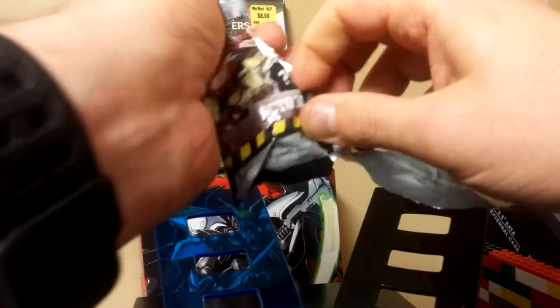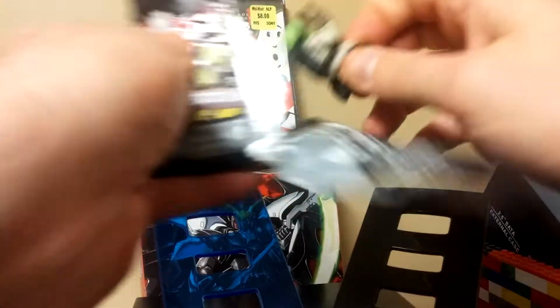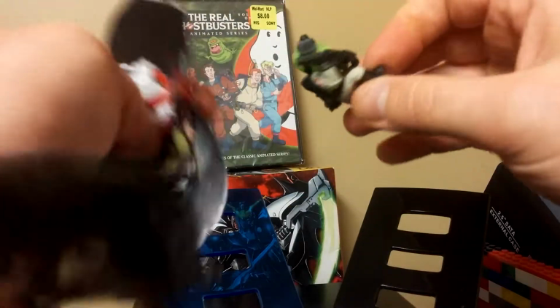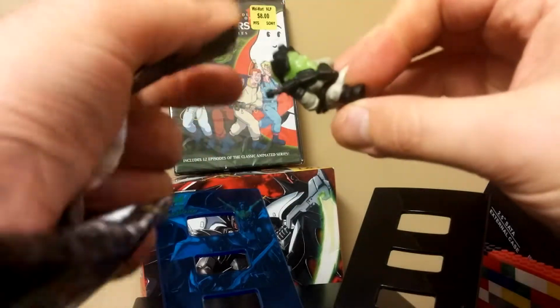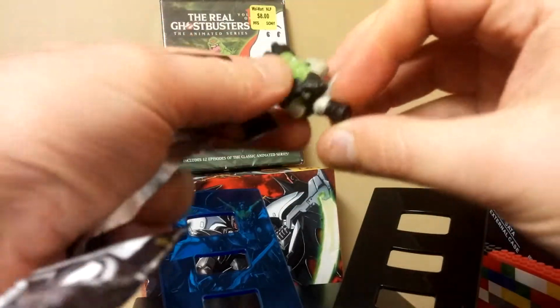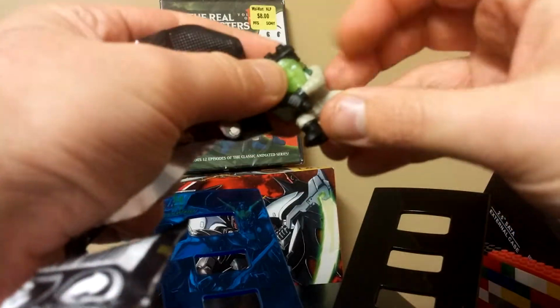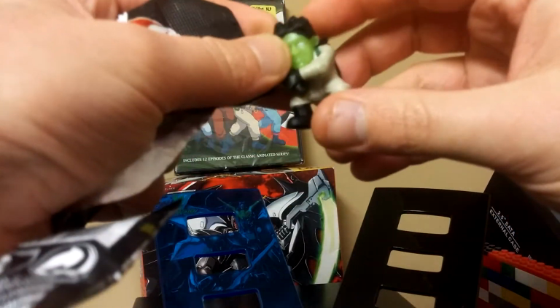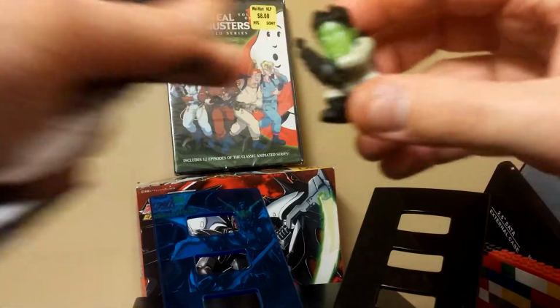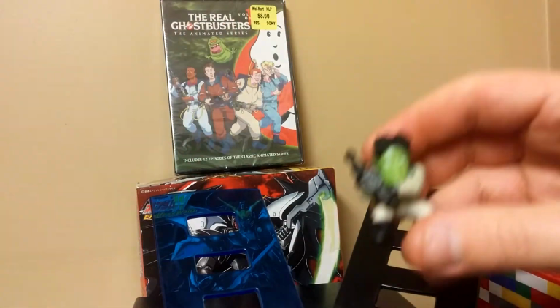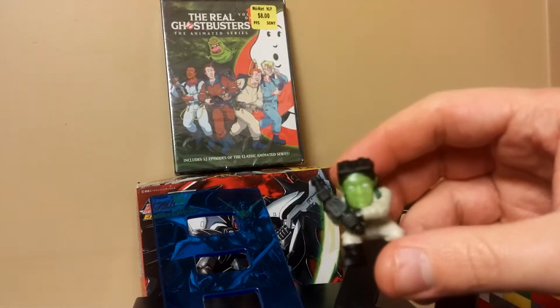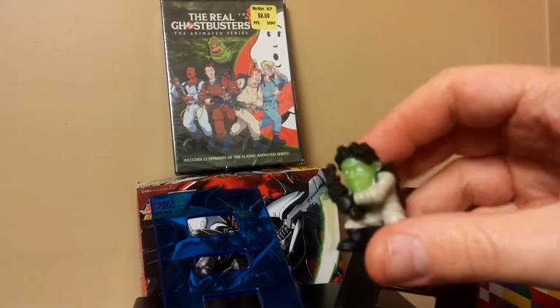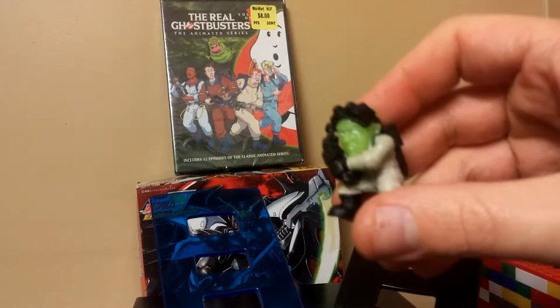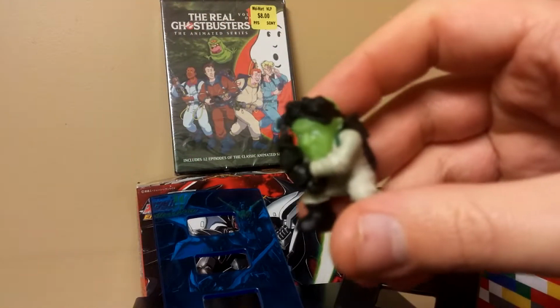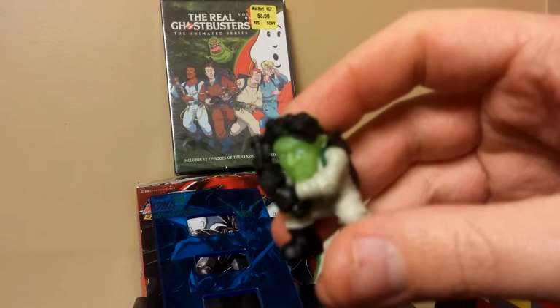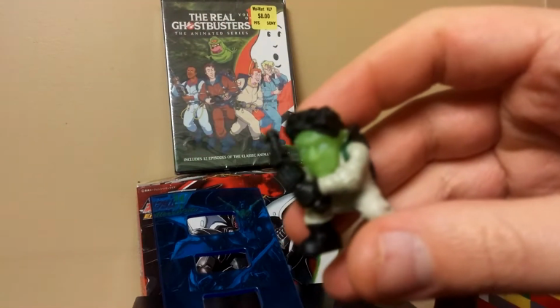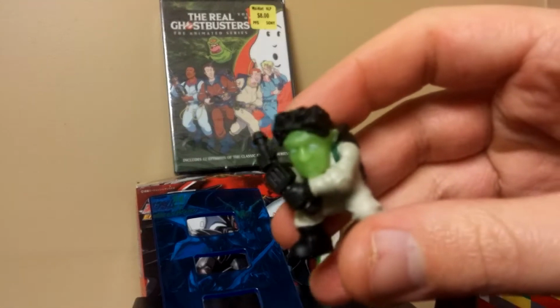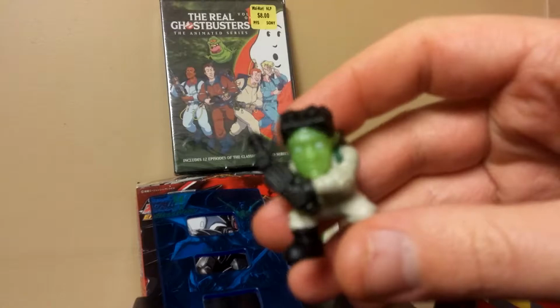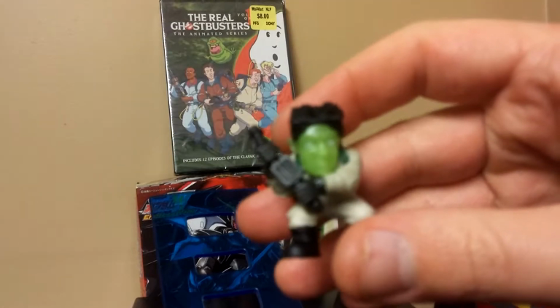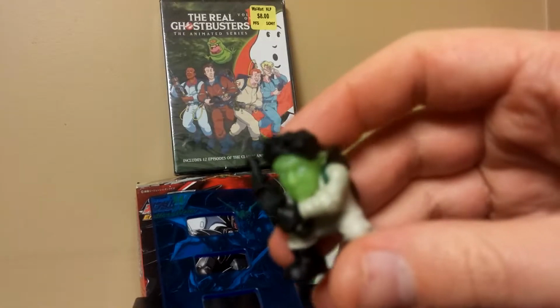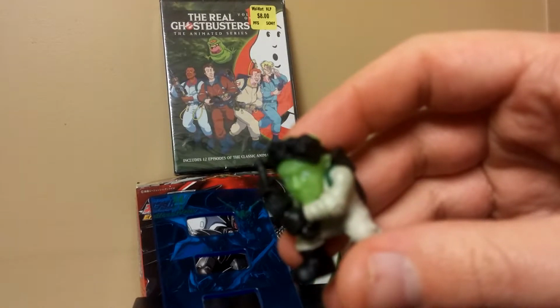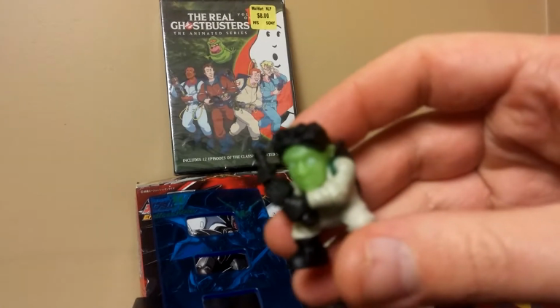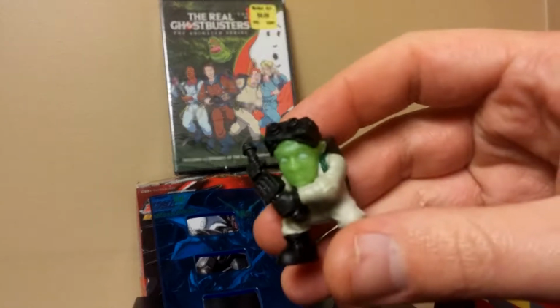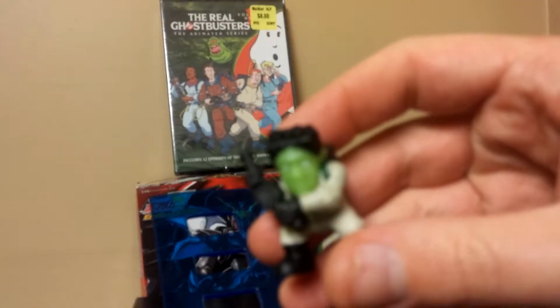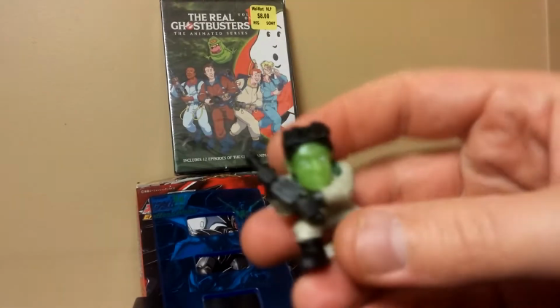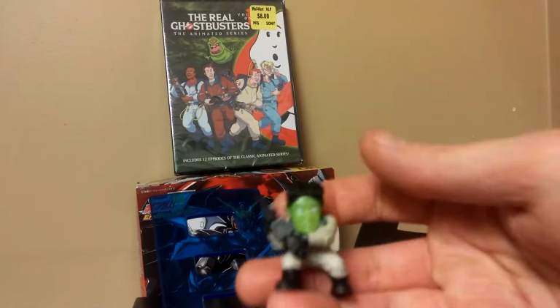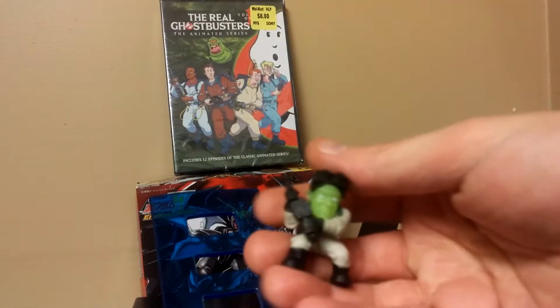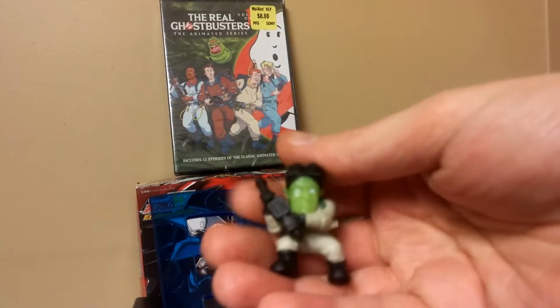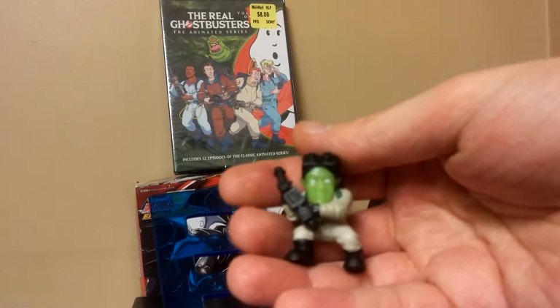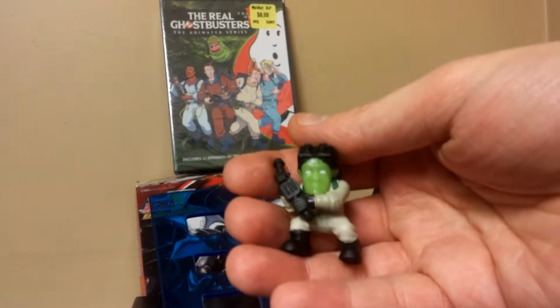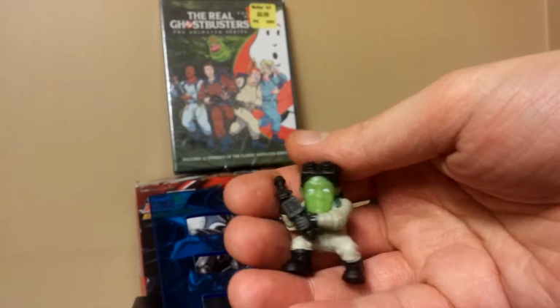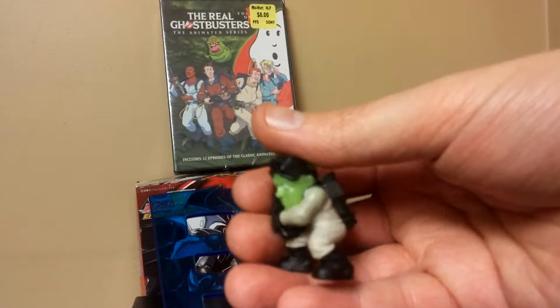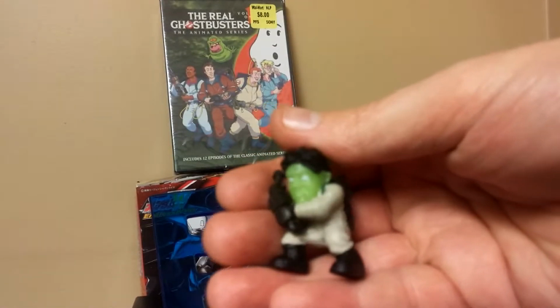Who do we got here? Oh my god. Winston! Winston! DAMN AUTO FOCUS!